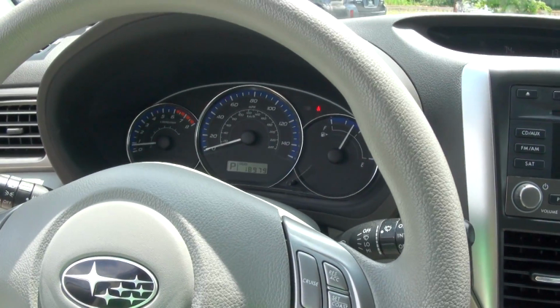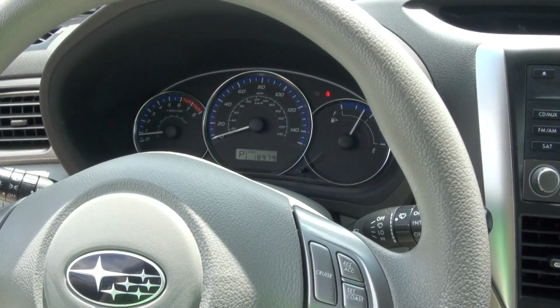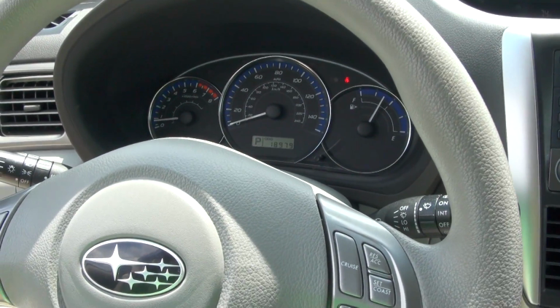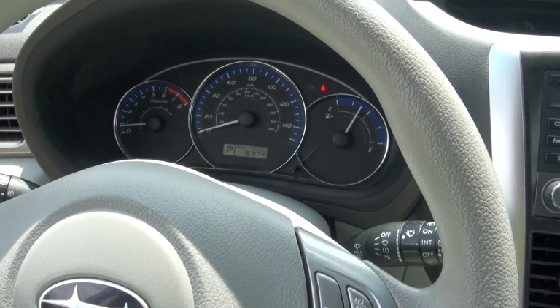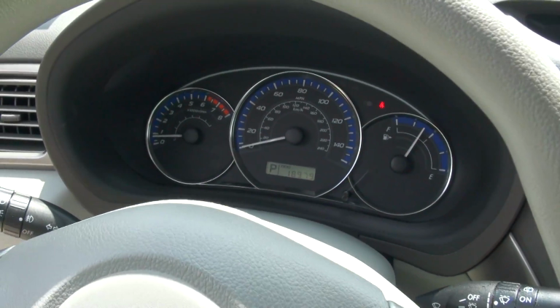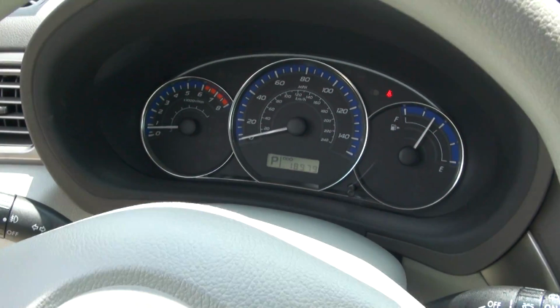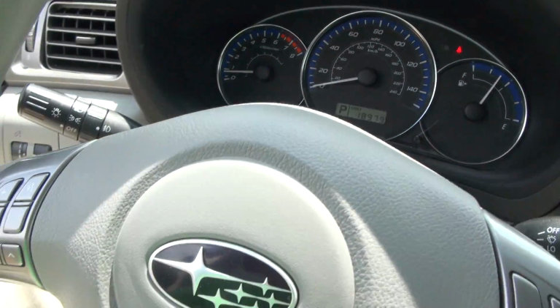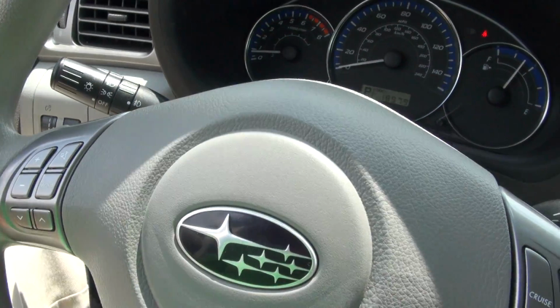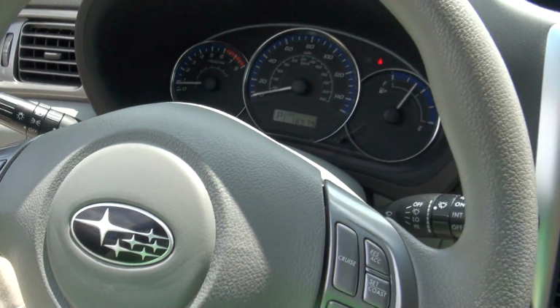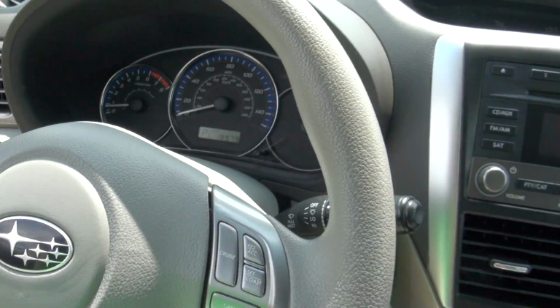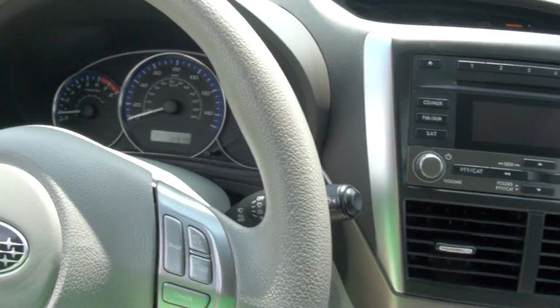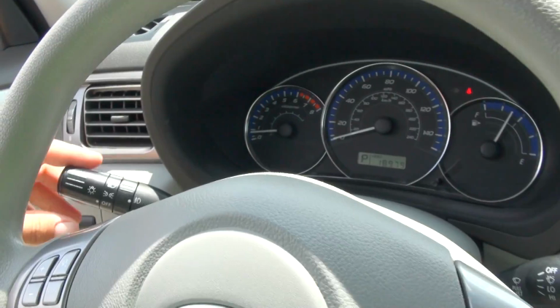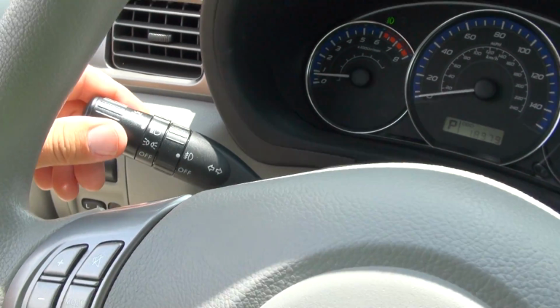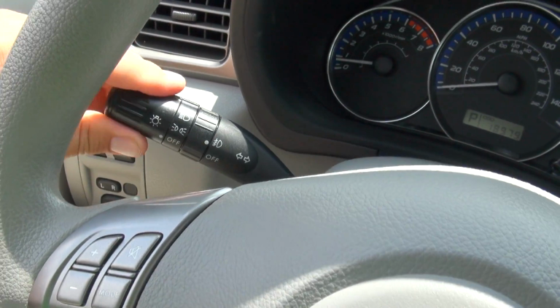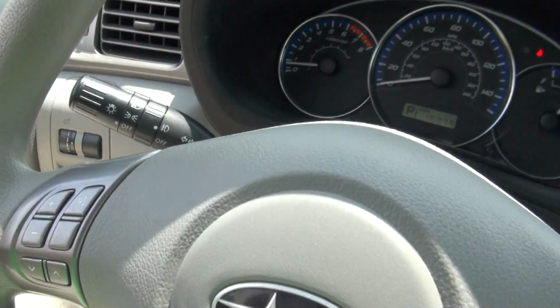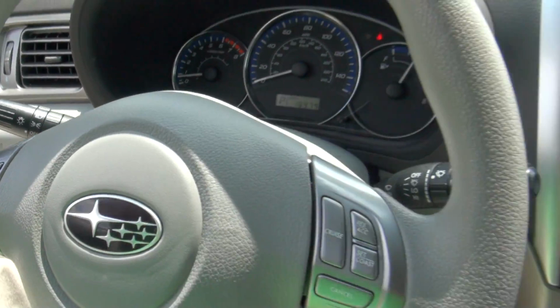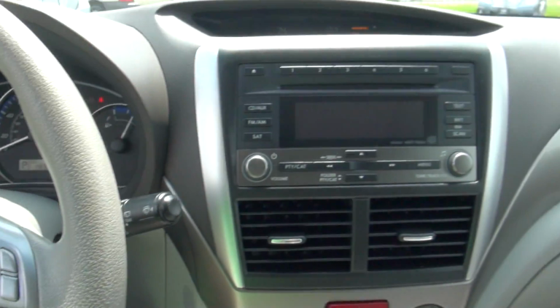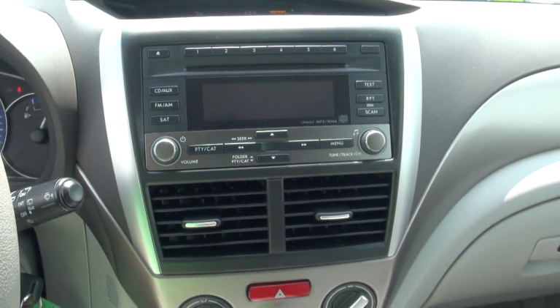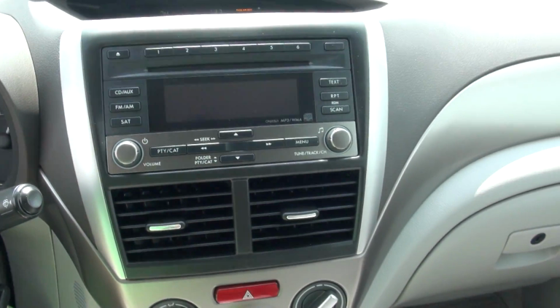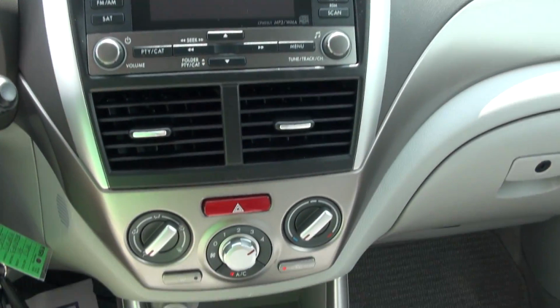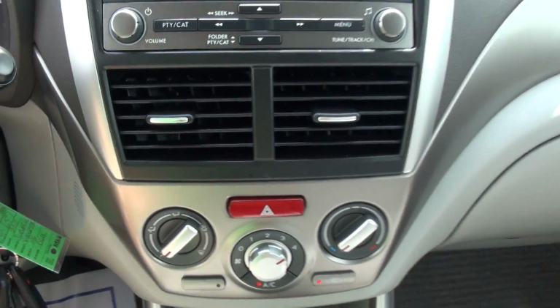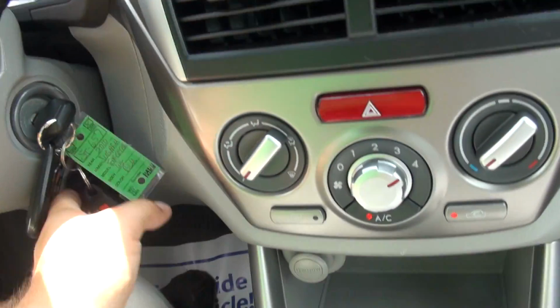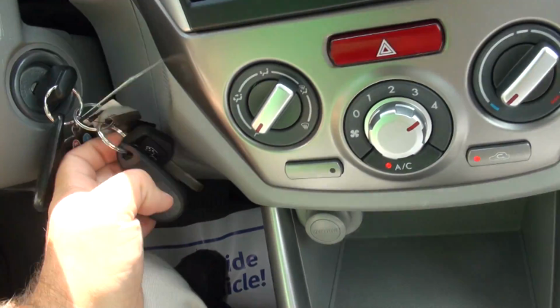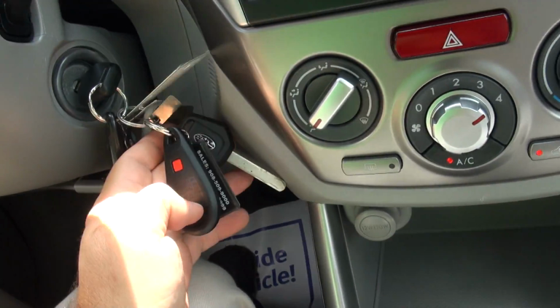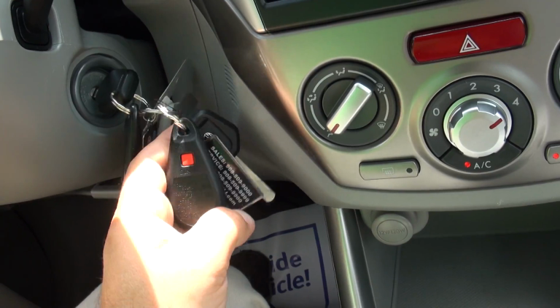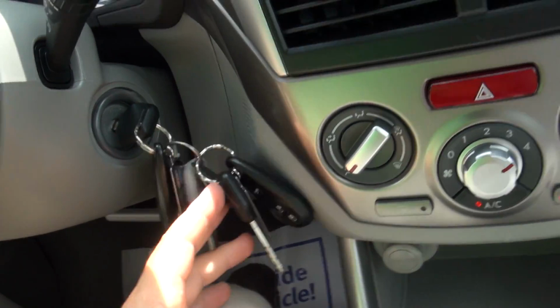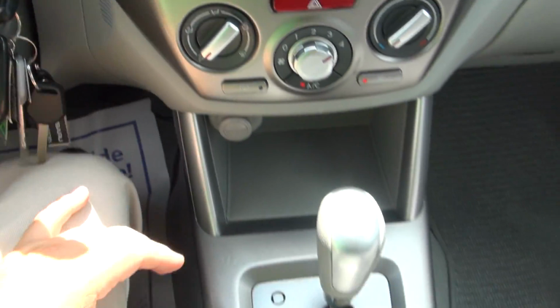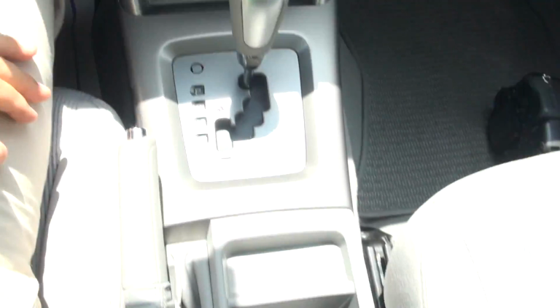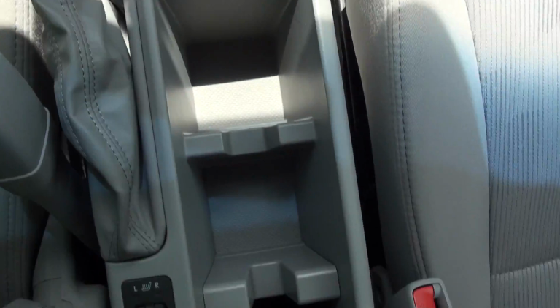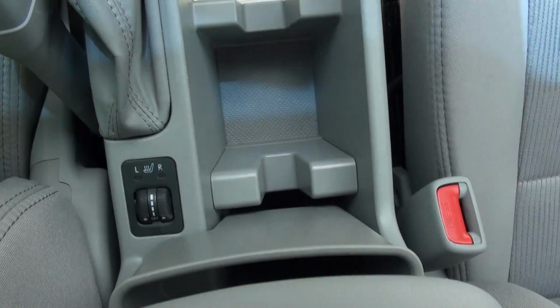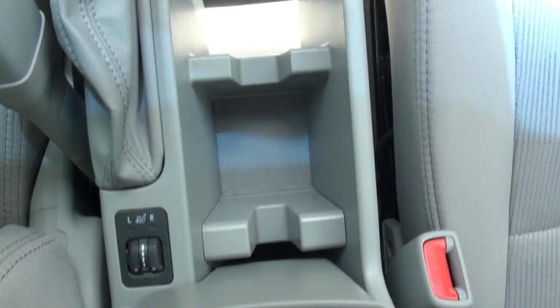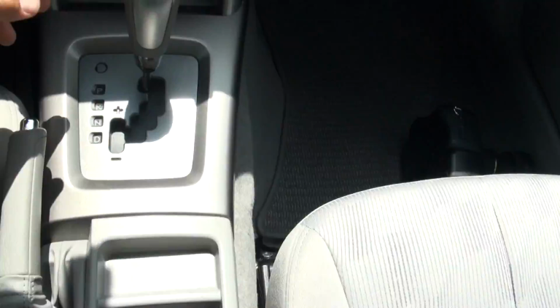18,000, almost 19,000 miles. Fog lamp switch there.